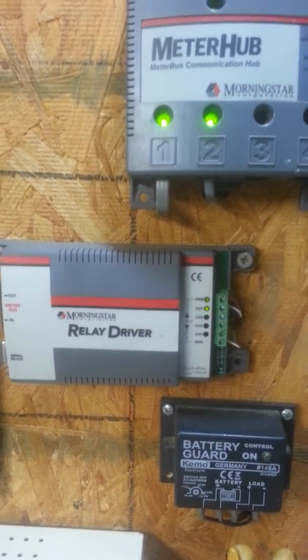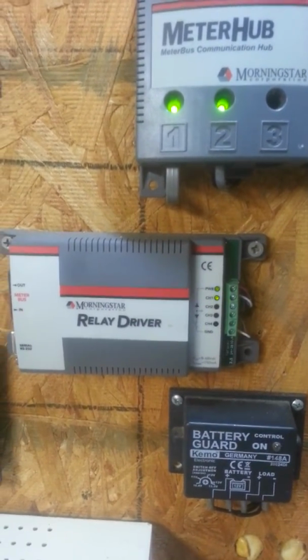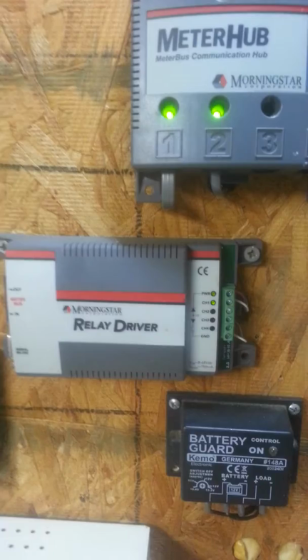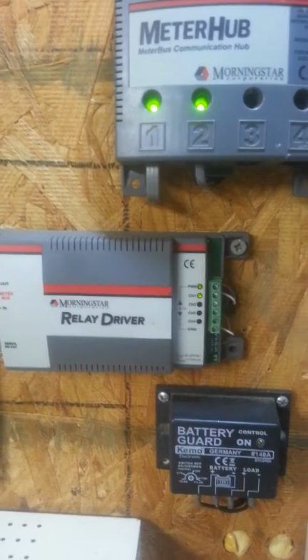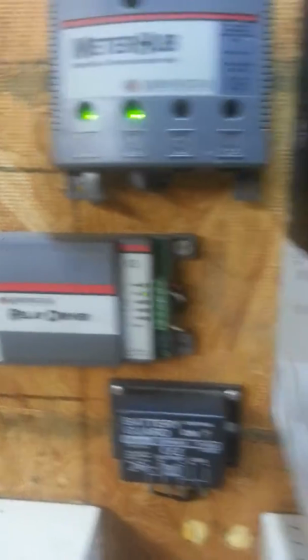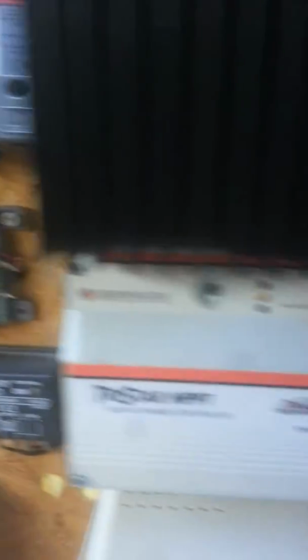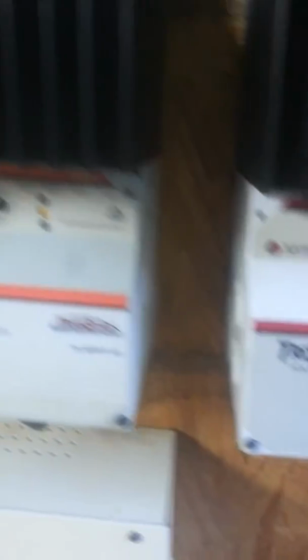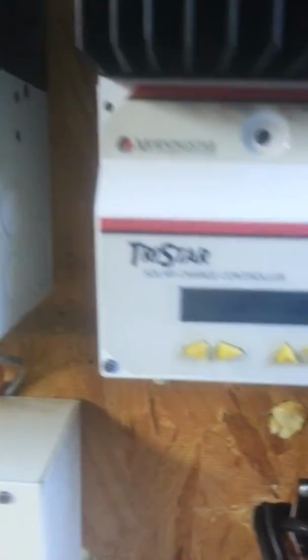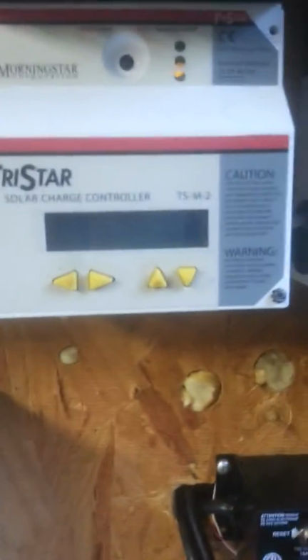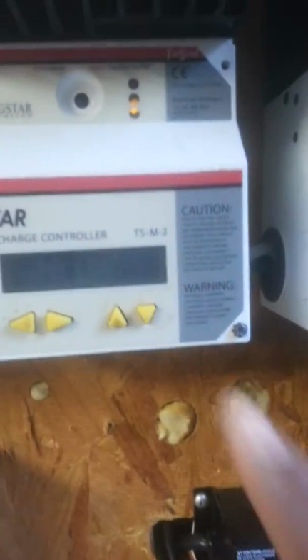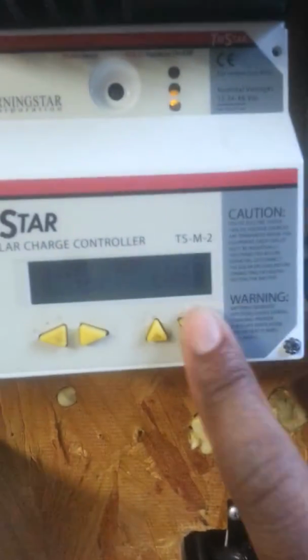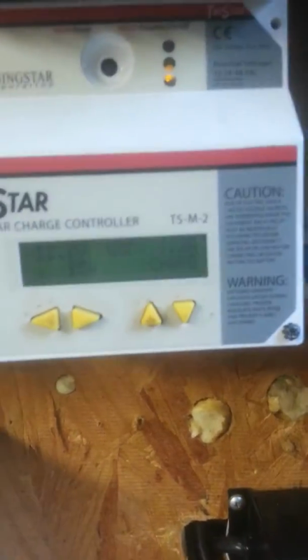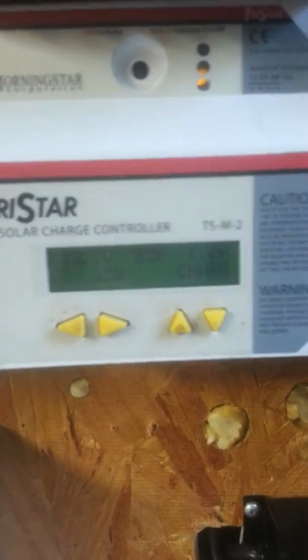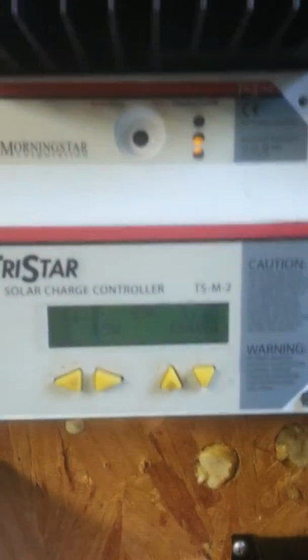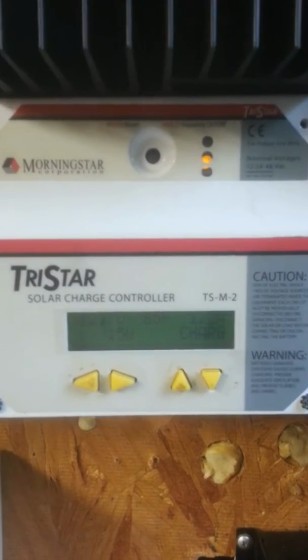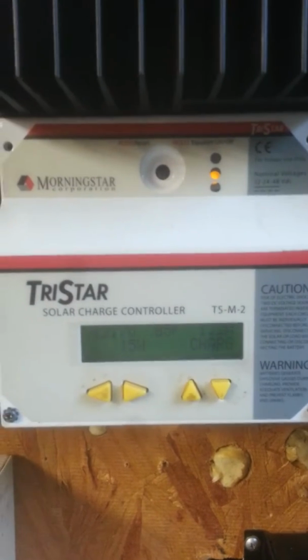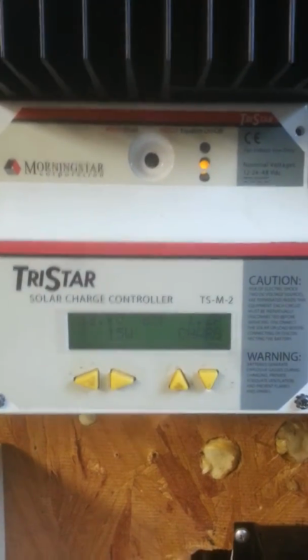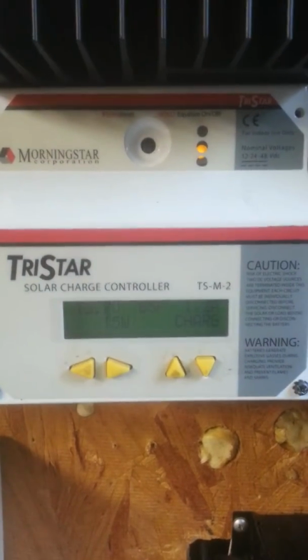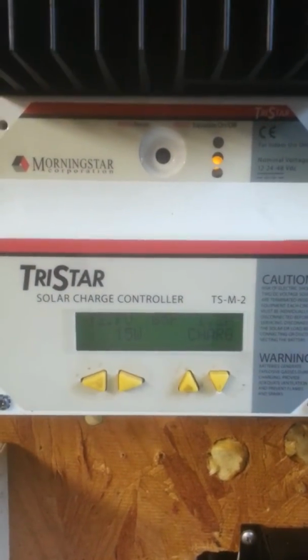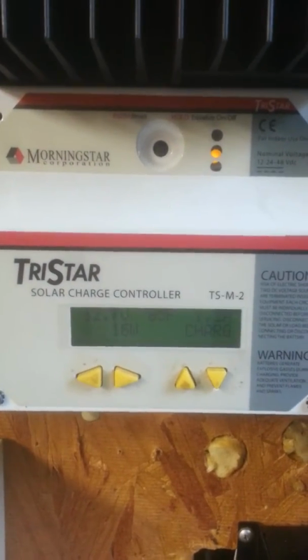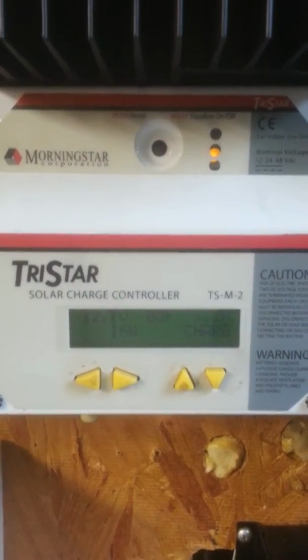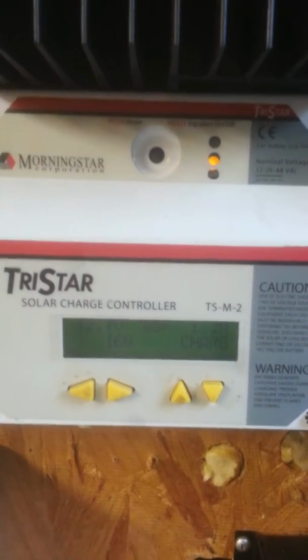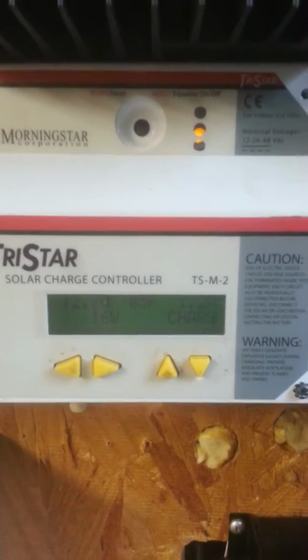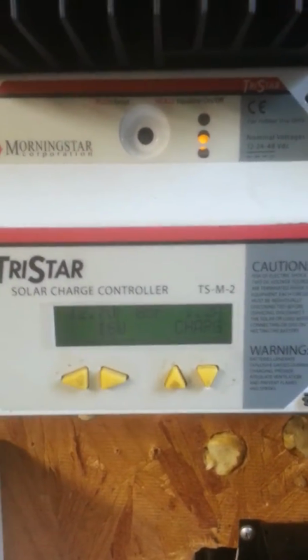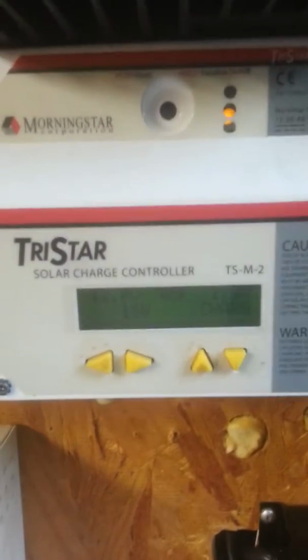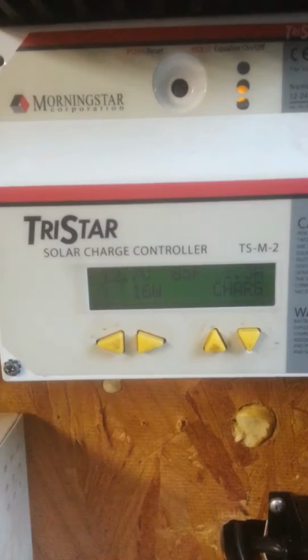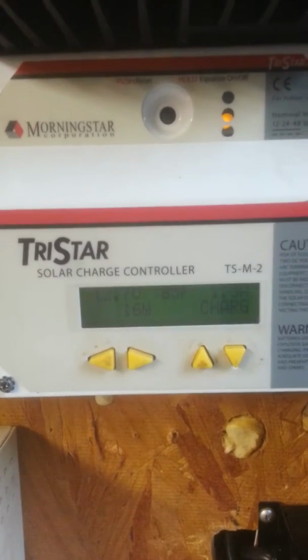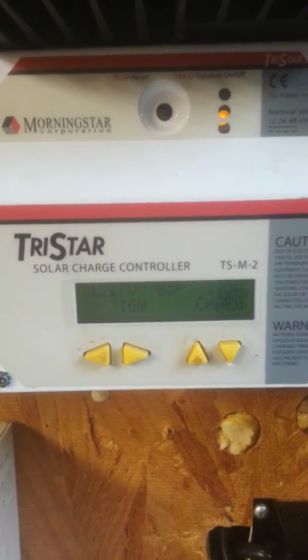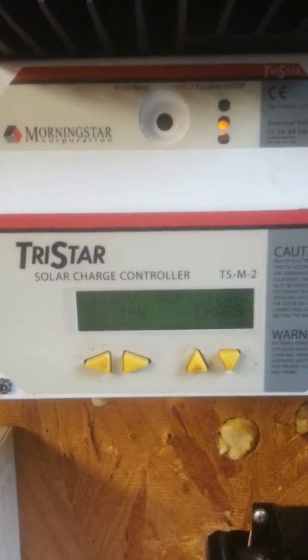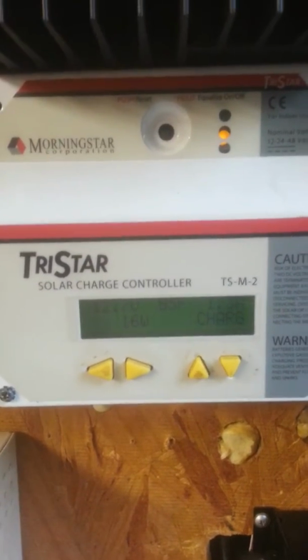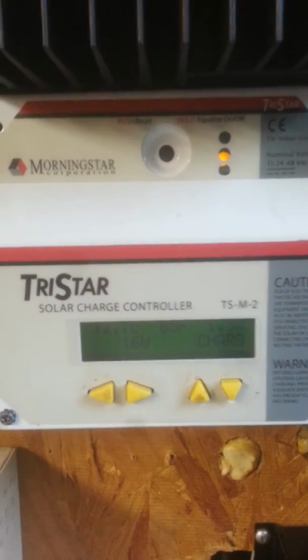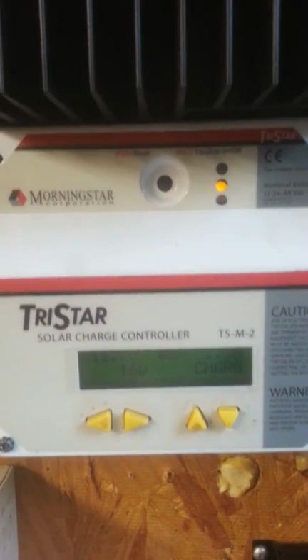Once it reaches 12.5 volts for at least 10 minutes, then the power converter will shut down.